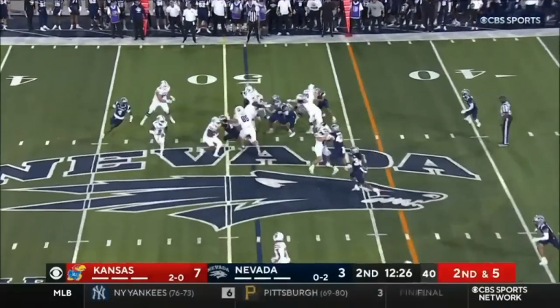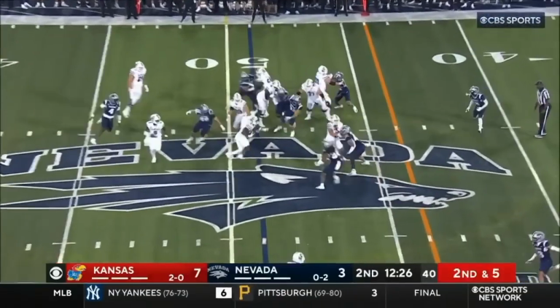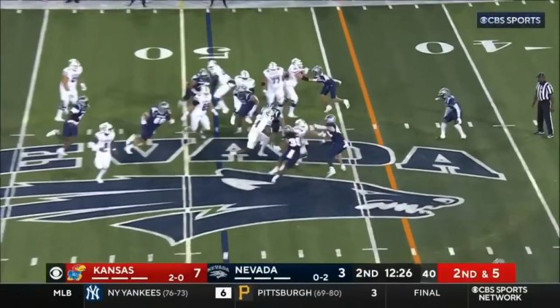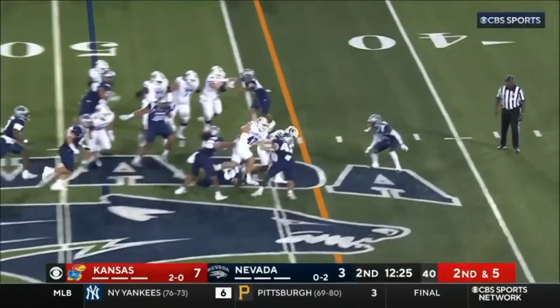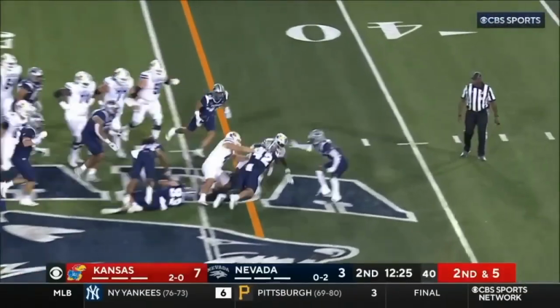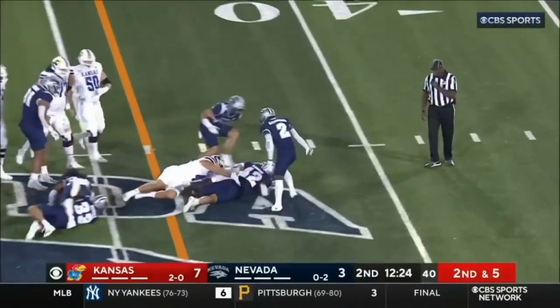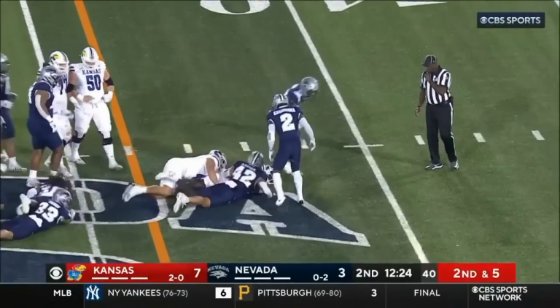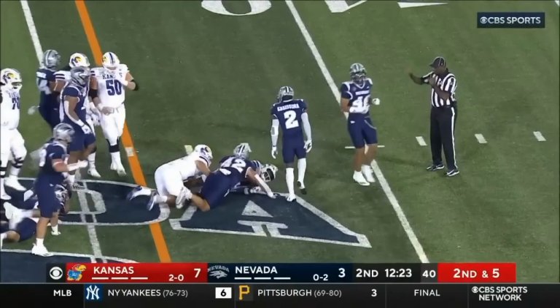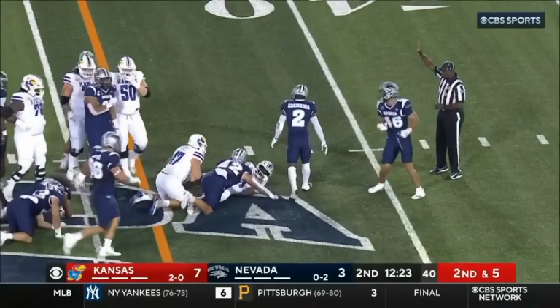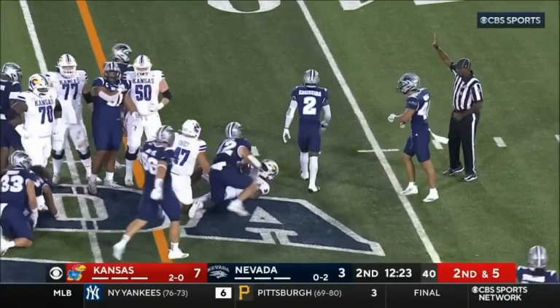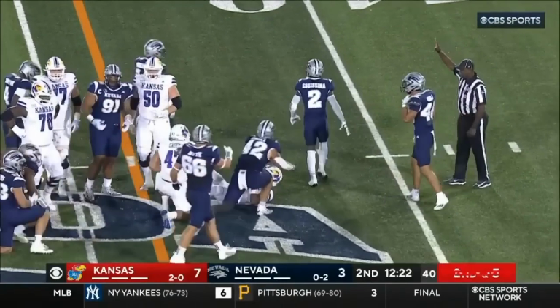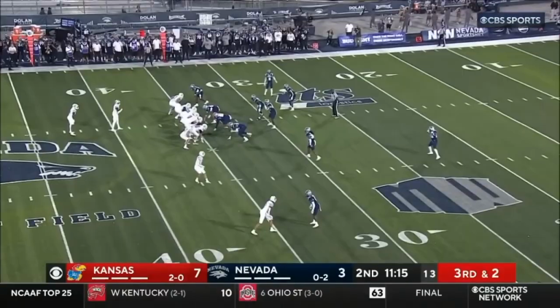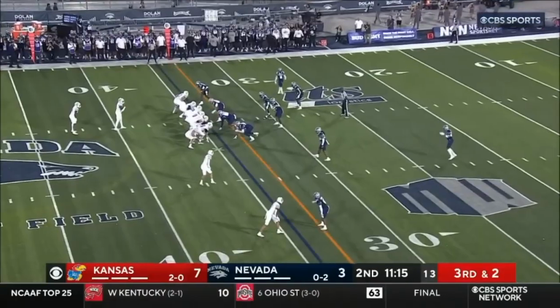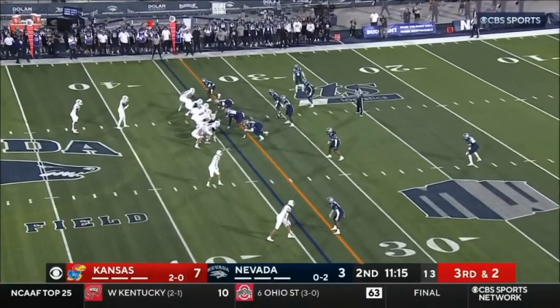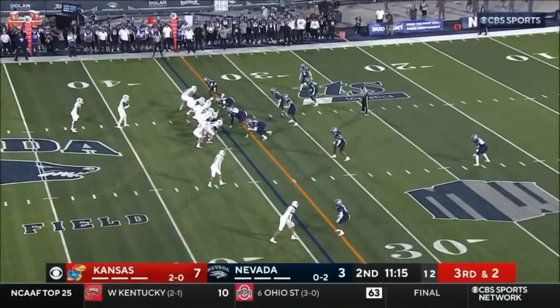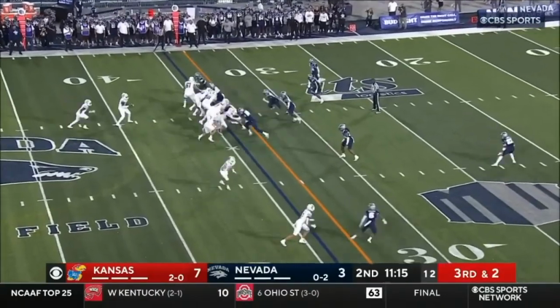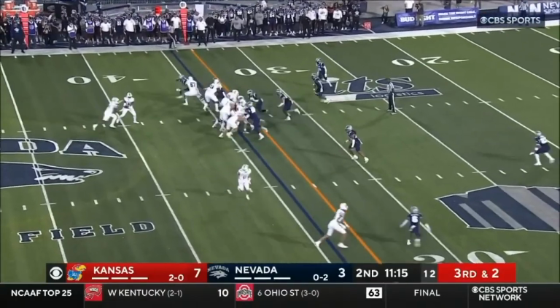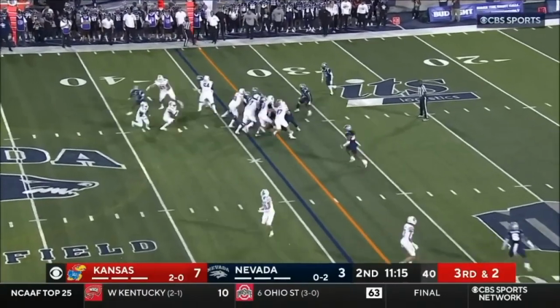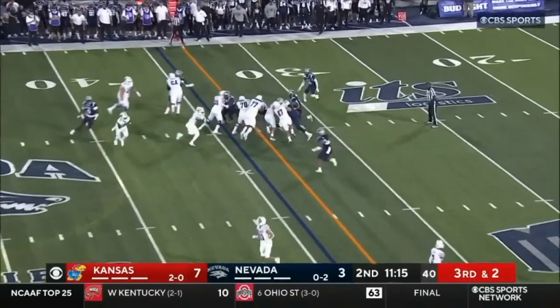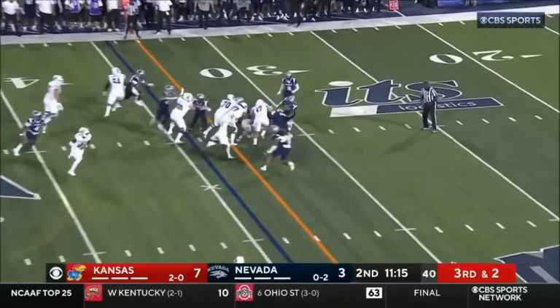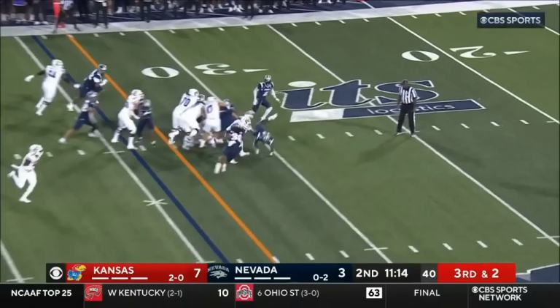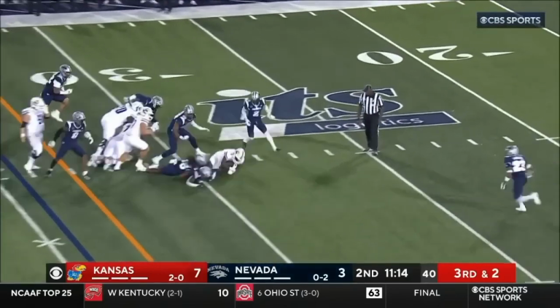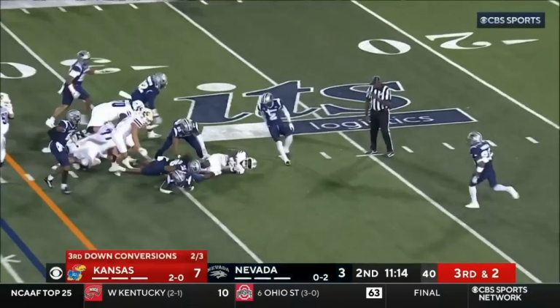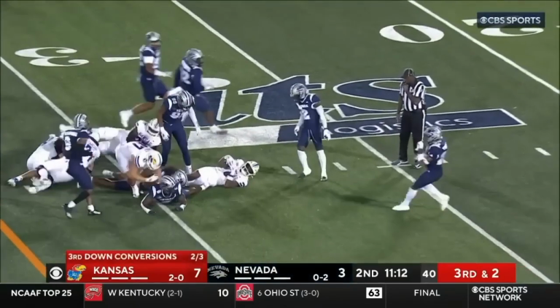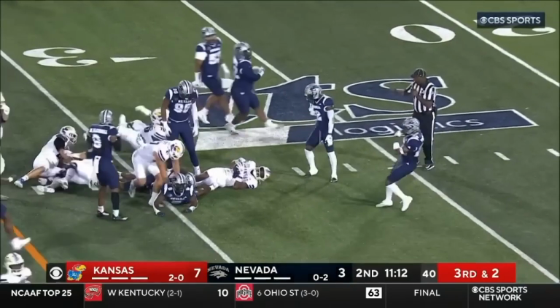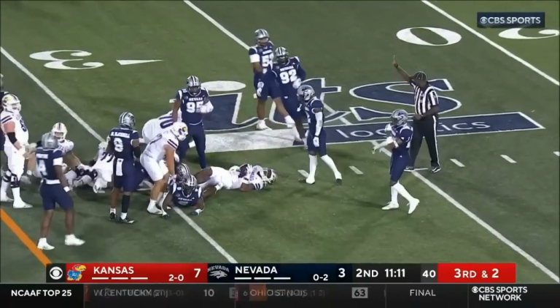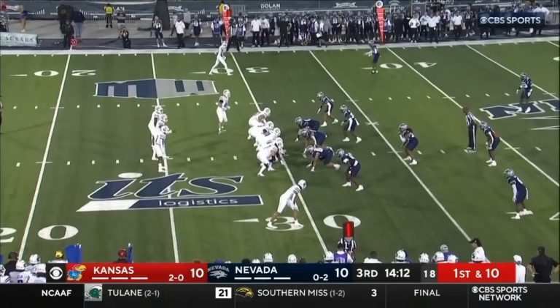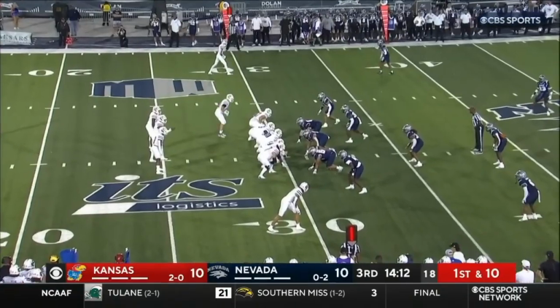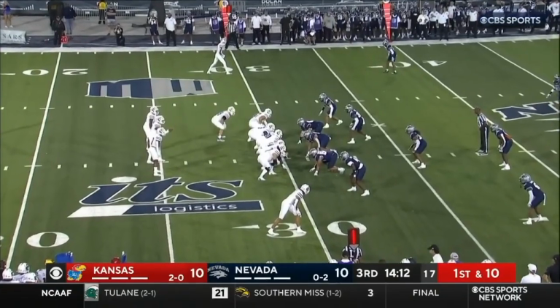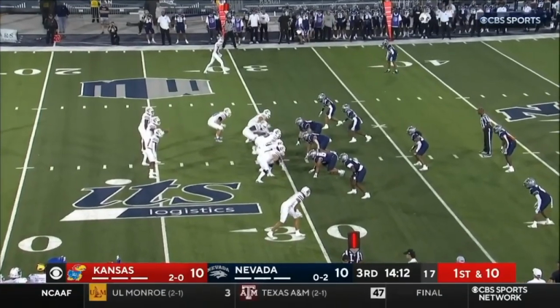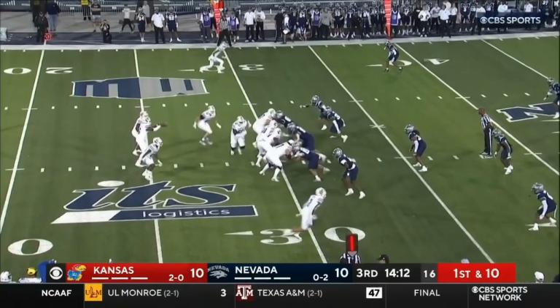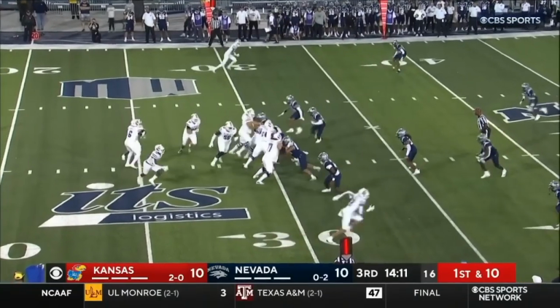Daniels gives Neal an elusive strong 5-11. They don't get it here. They might go for it again on fourth down — they're going to get it. And Neal at length of the field, their first drive of the first half.